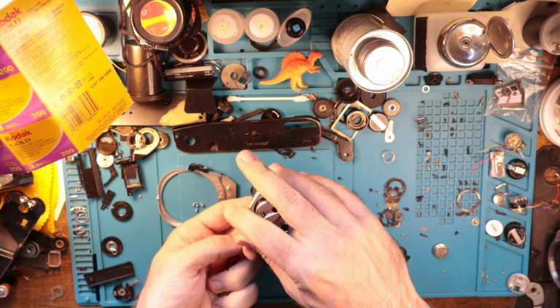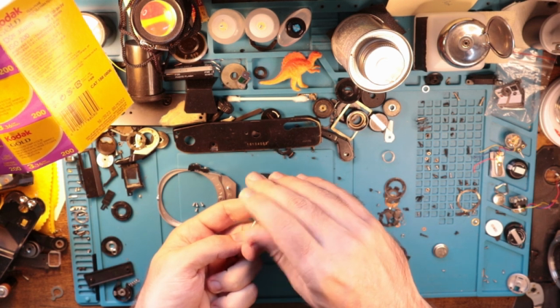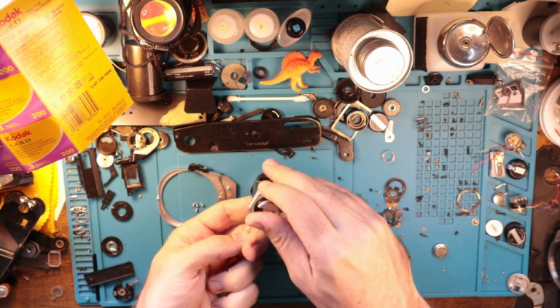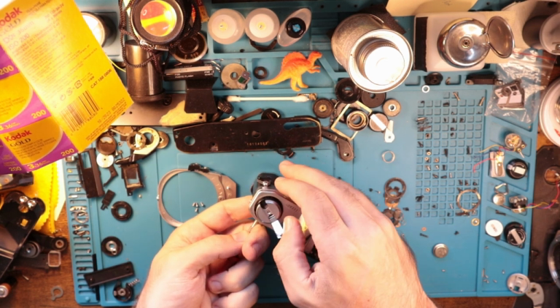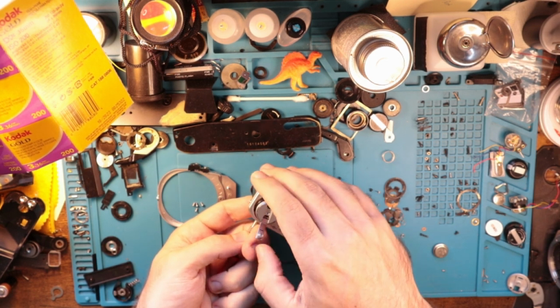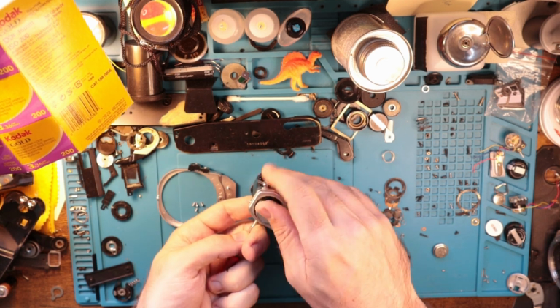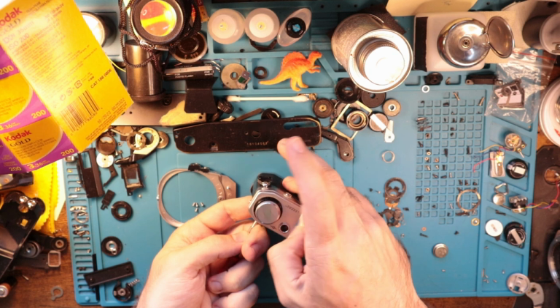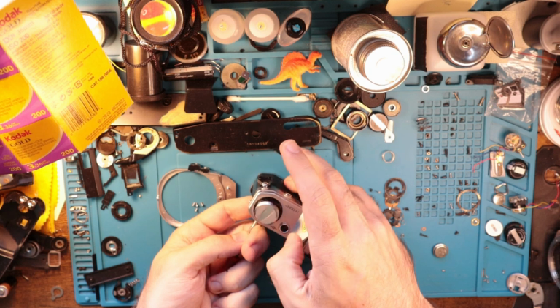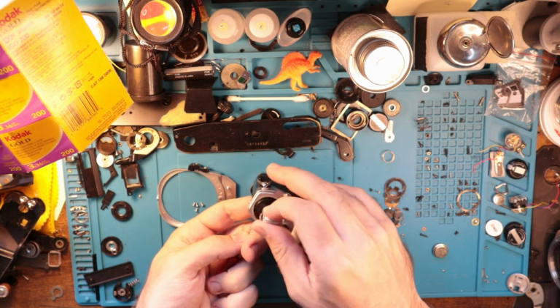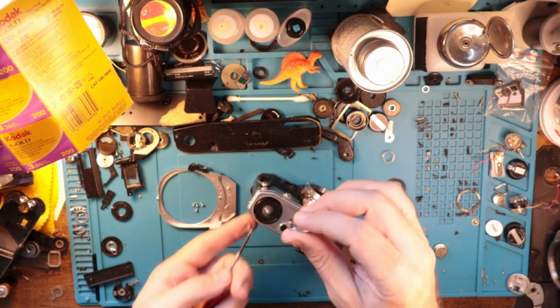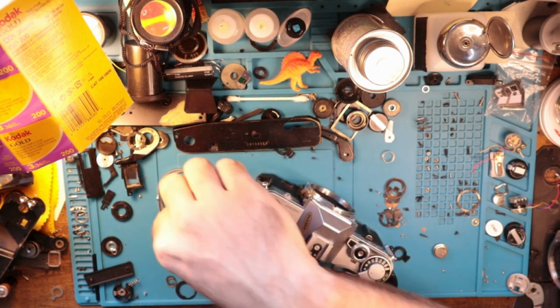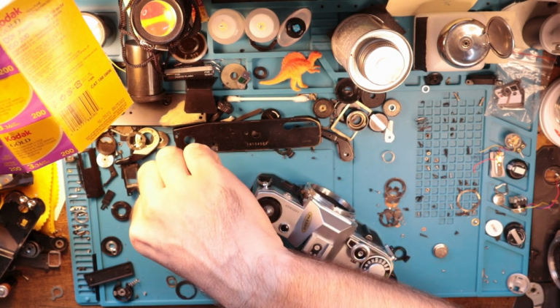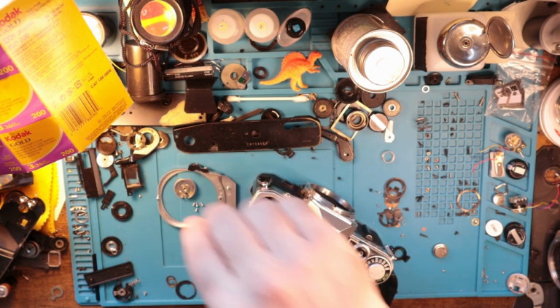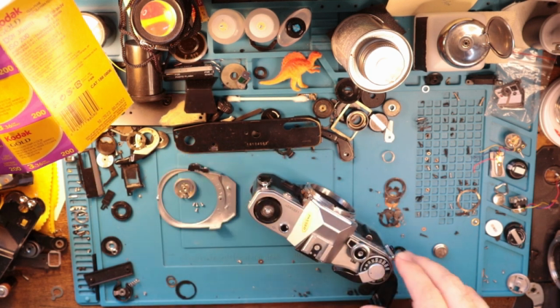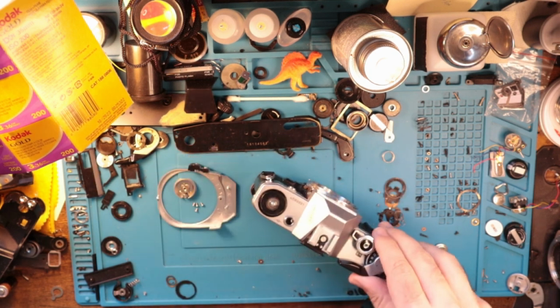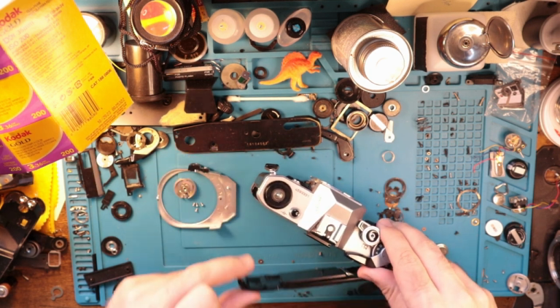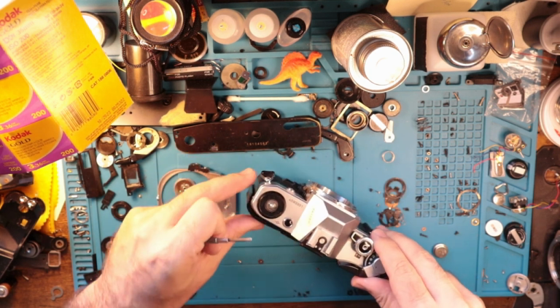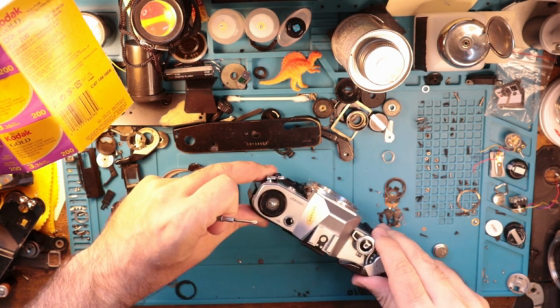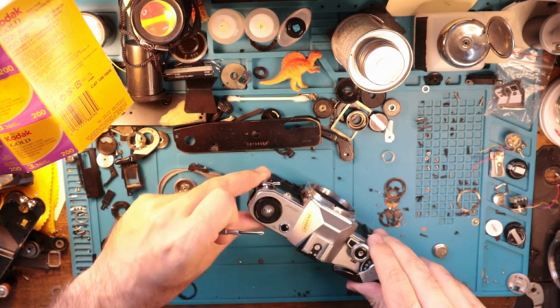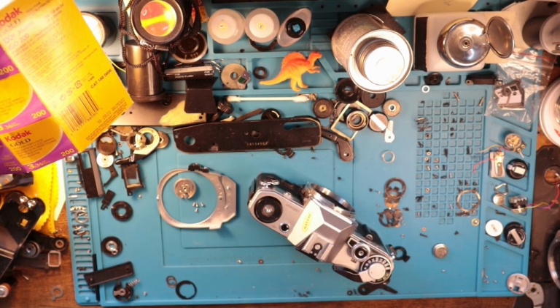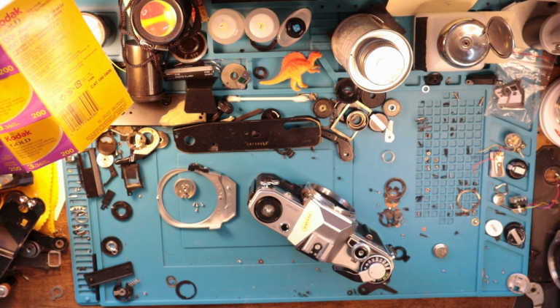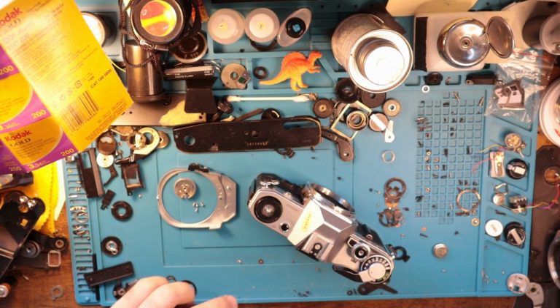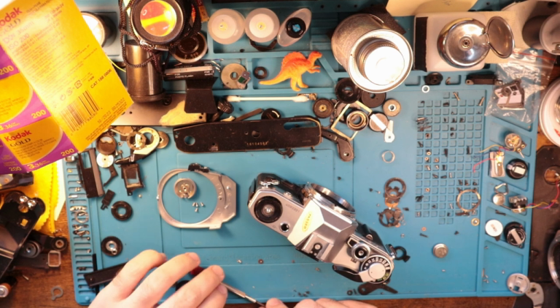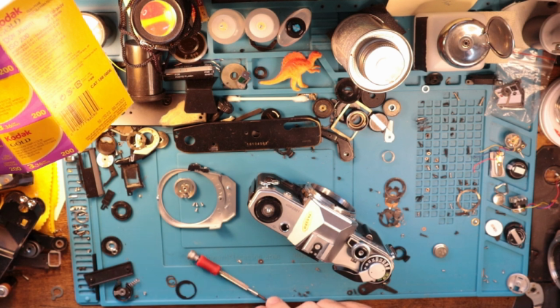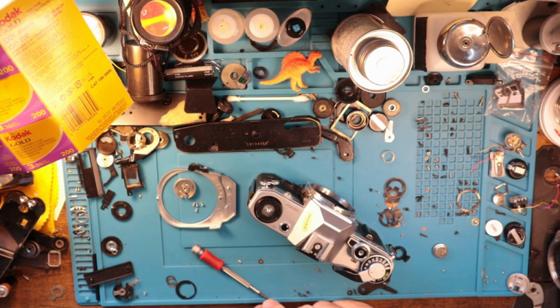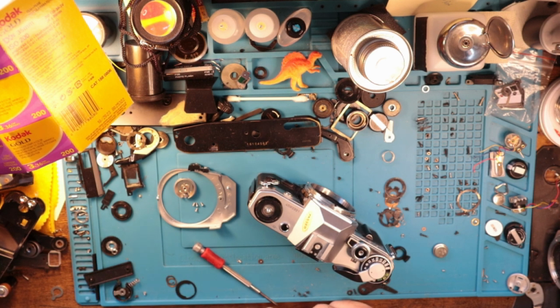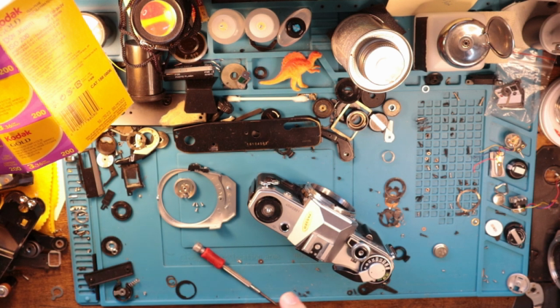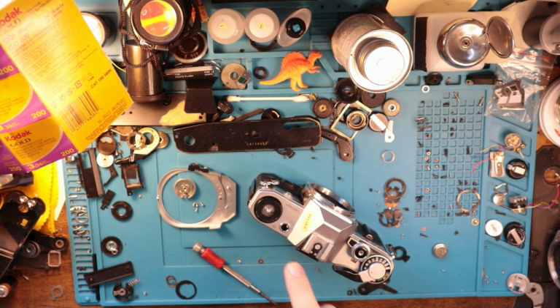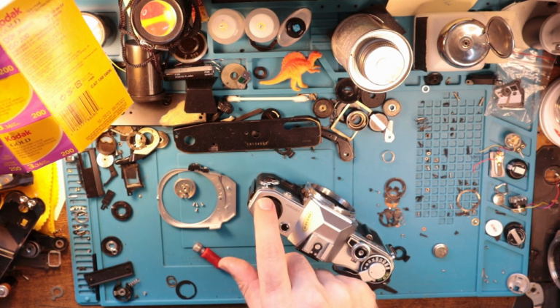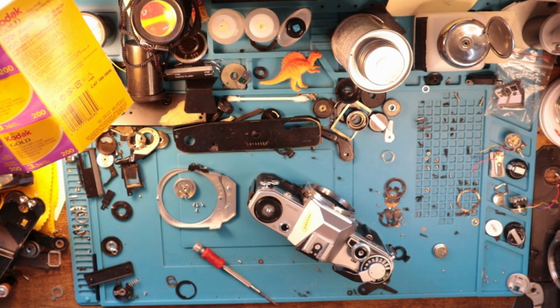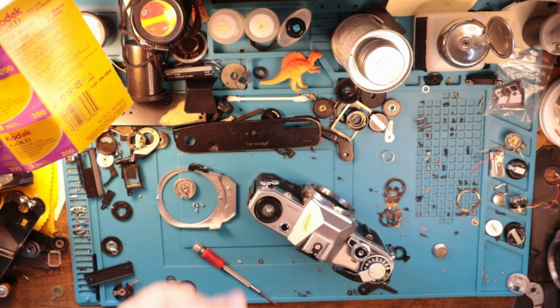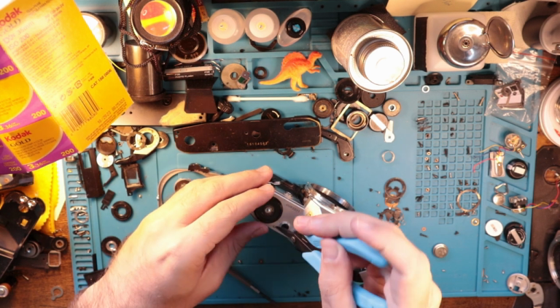That was pretty tight on there. Unscrew that. There we go. I'm just going to close the back for now because I trust myself to not plop this down in there.